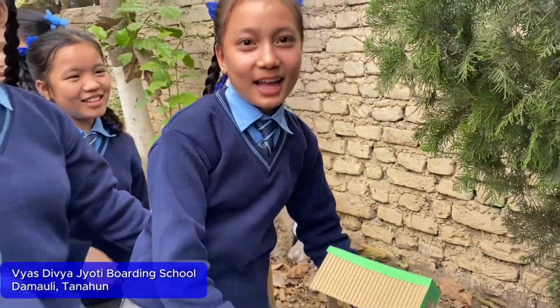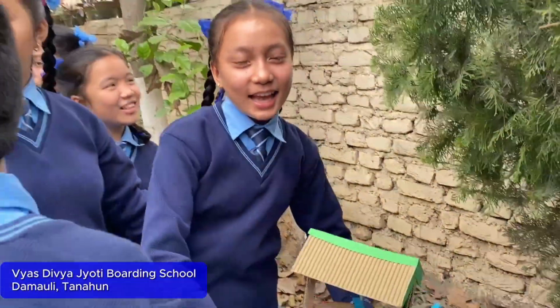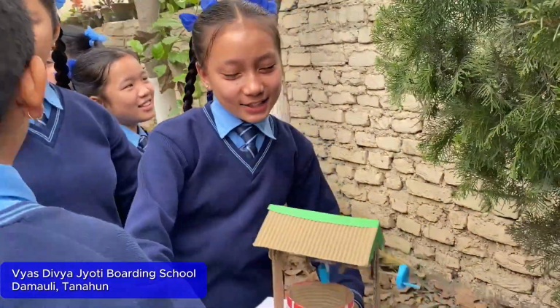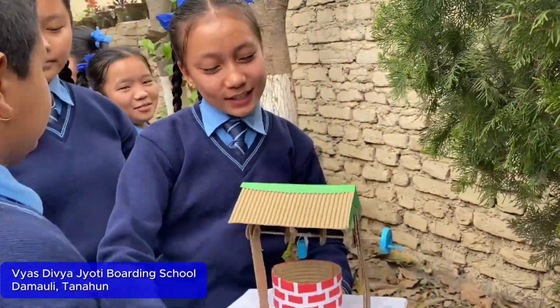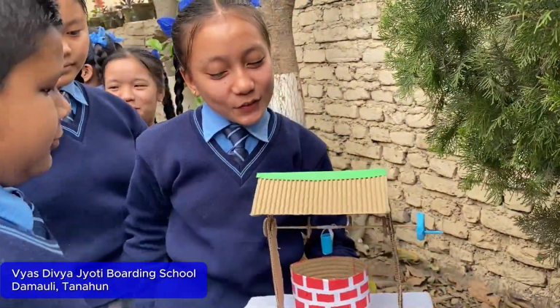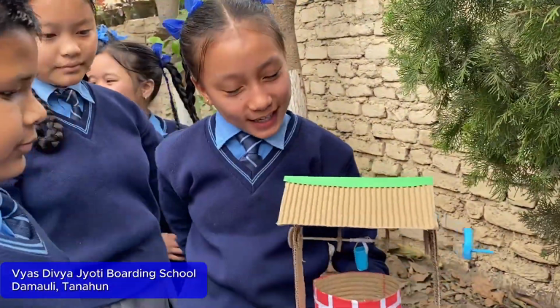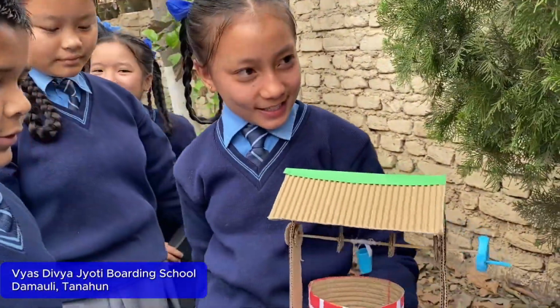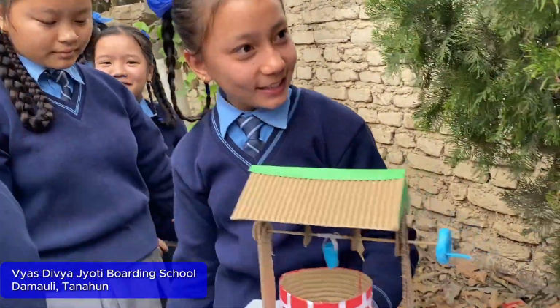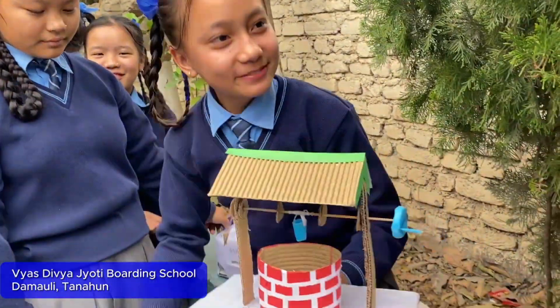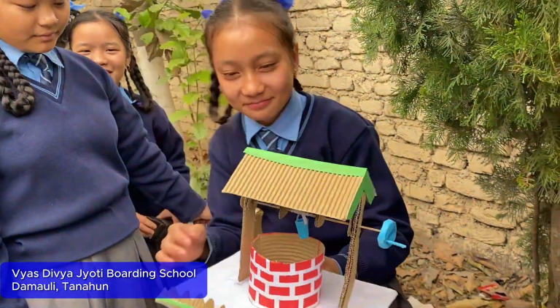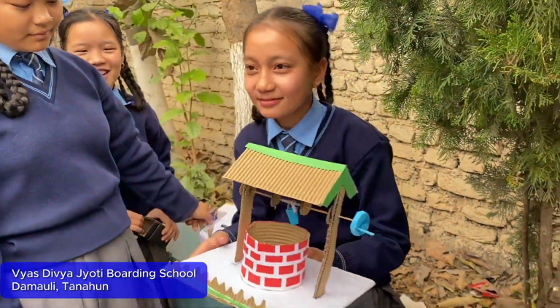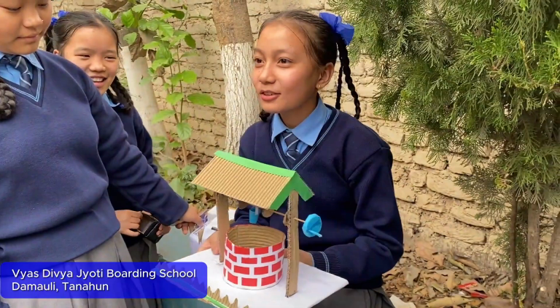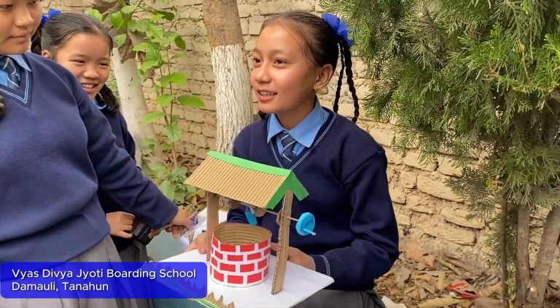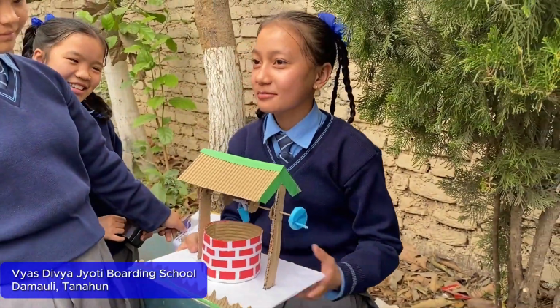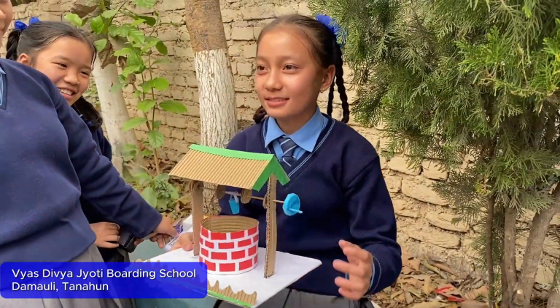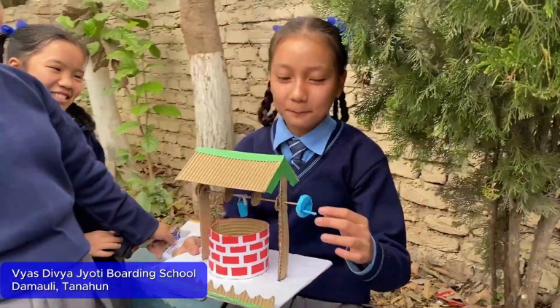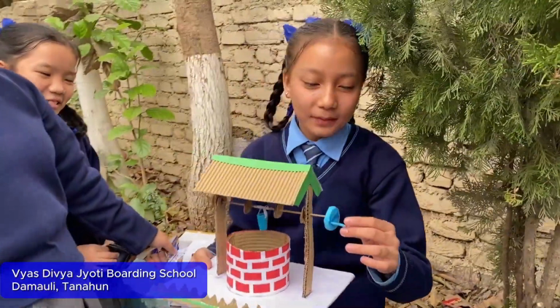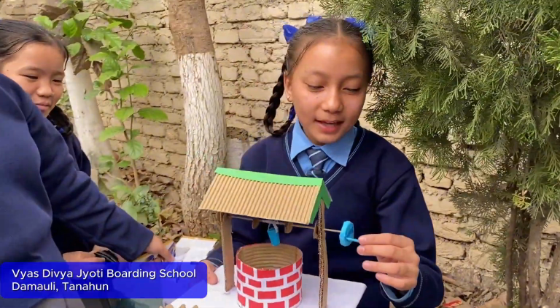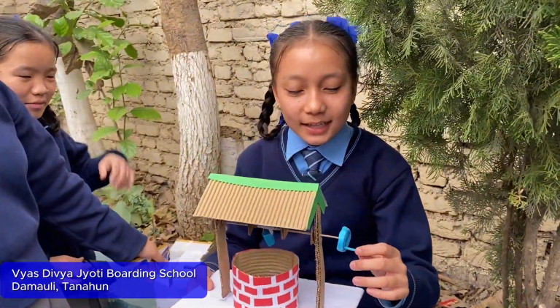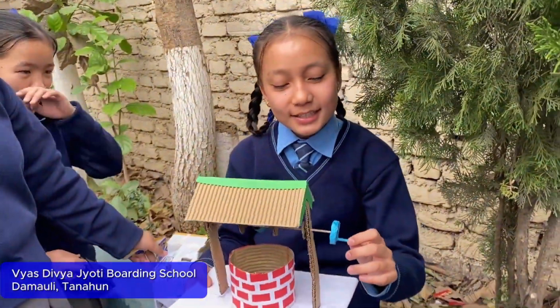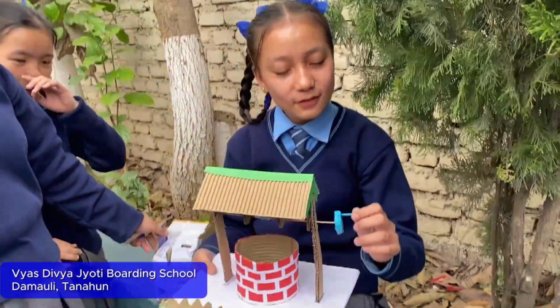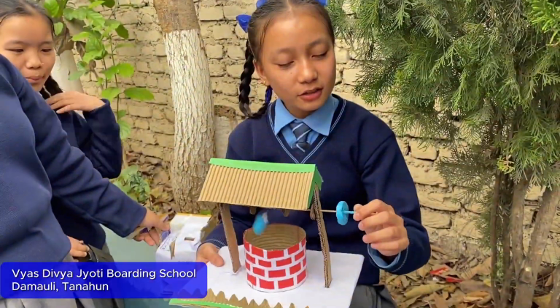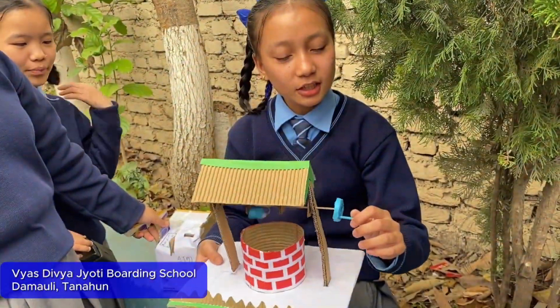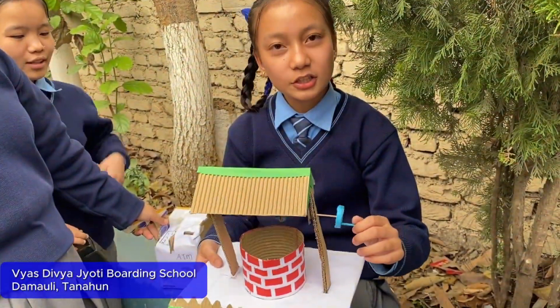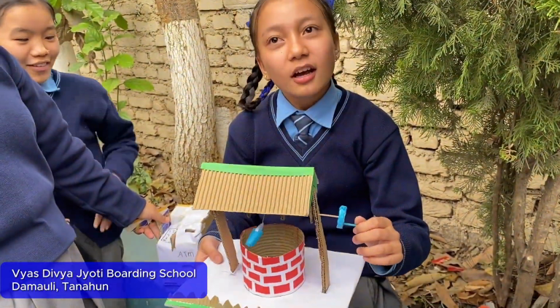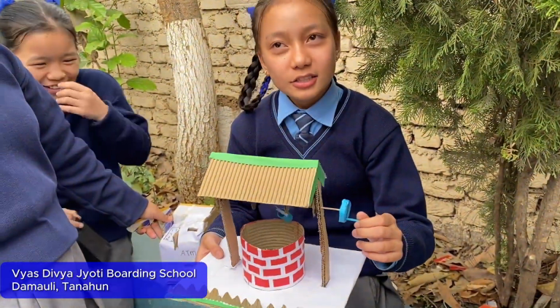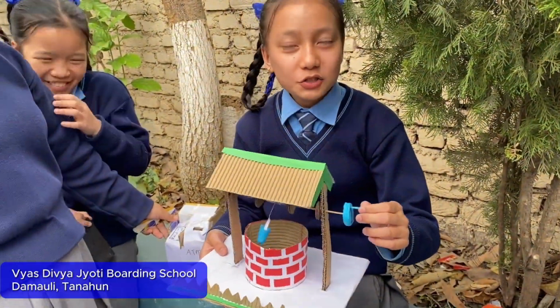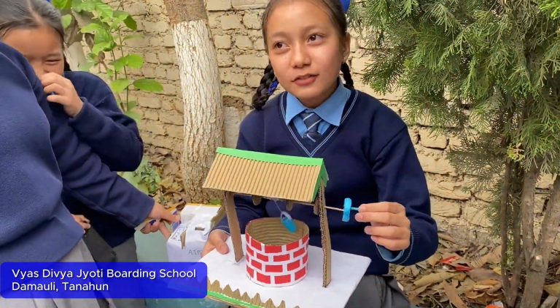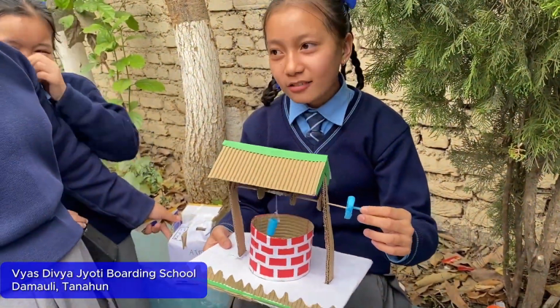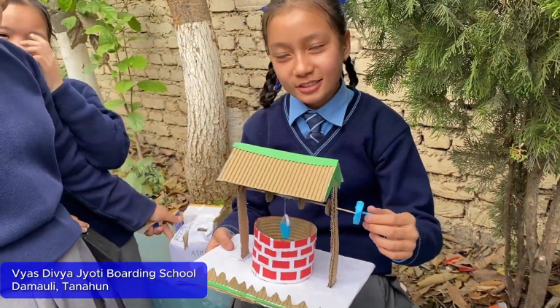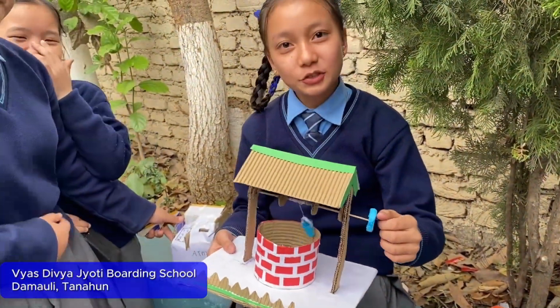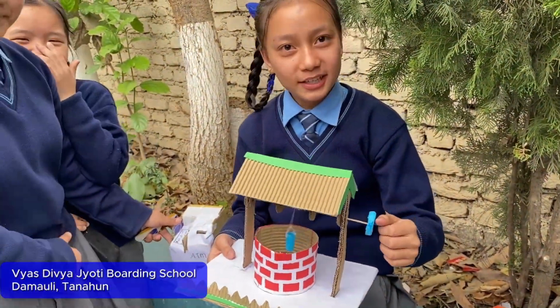Yeah, this one is oil and oil. It is usually found in the area.